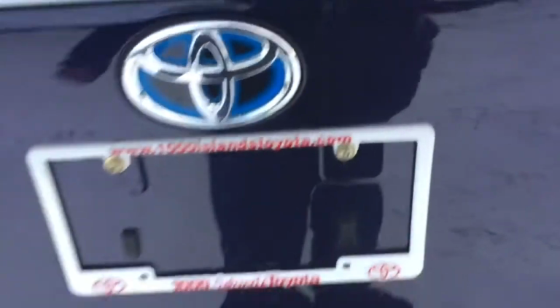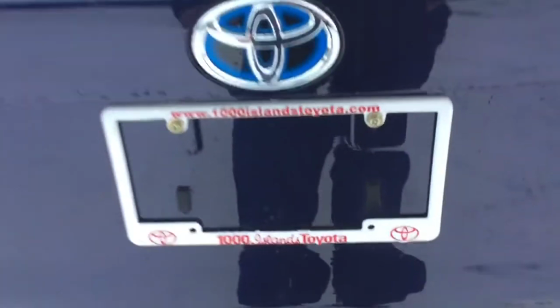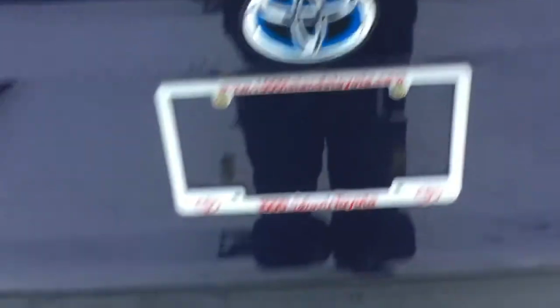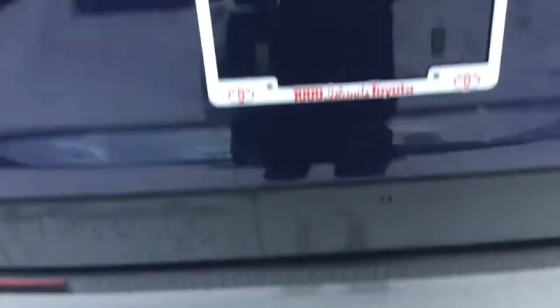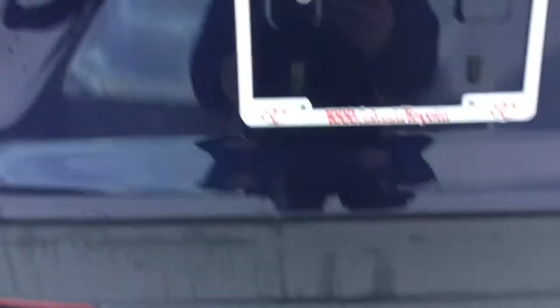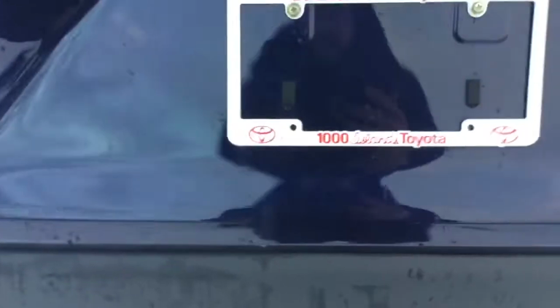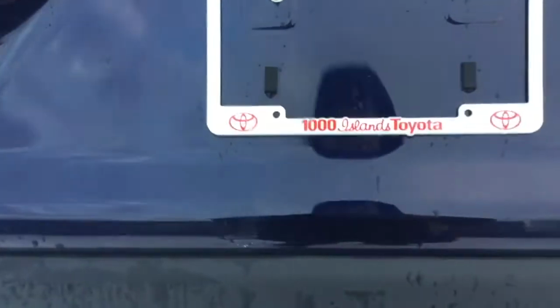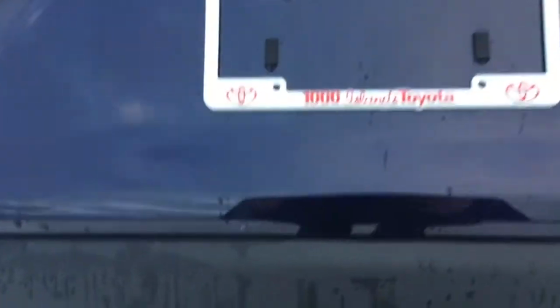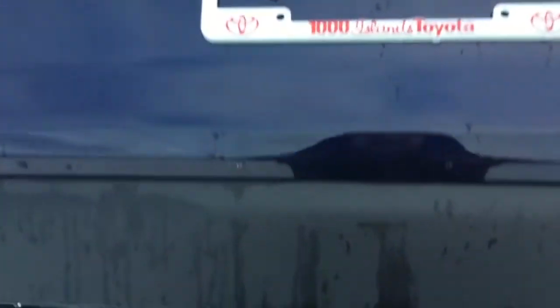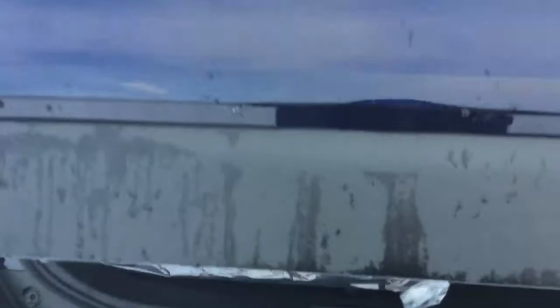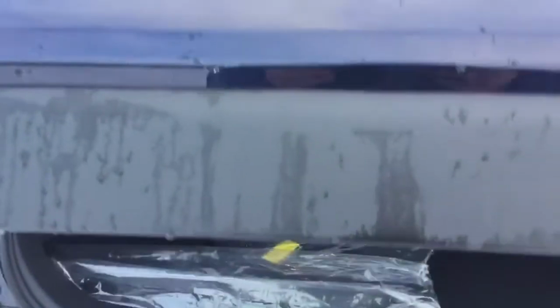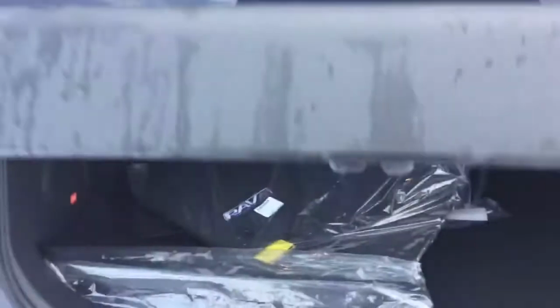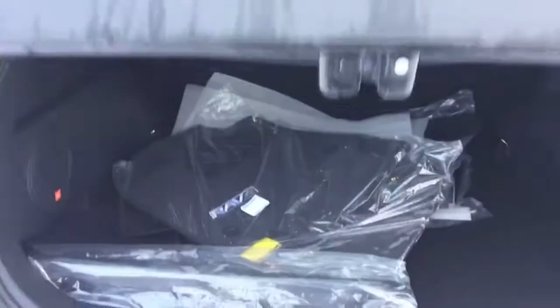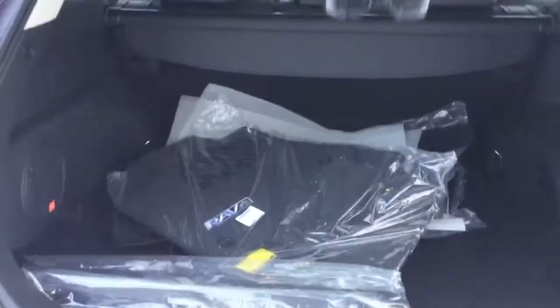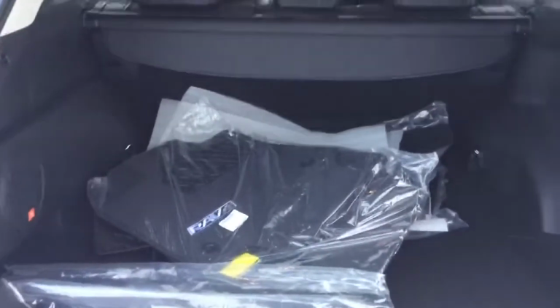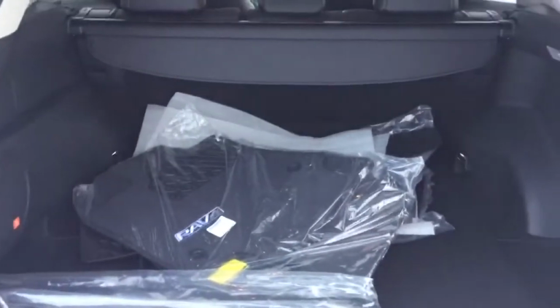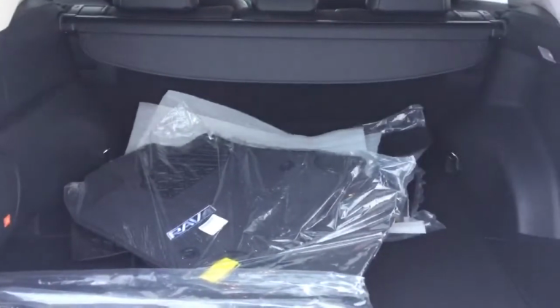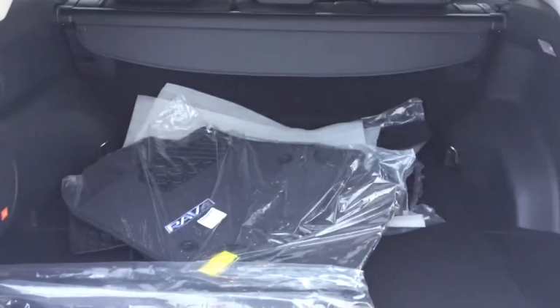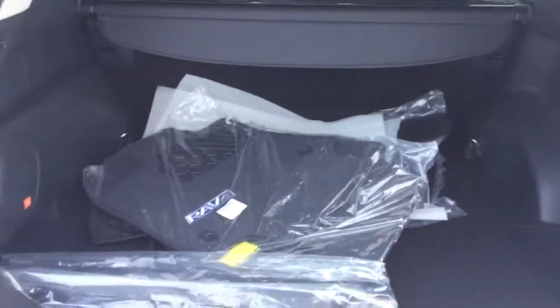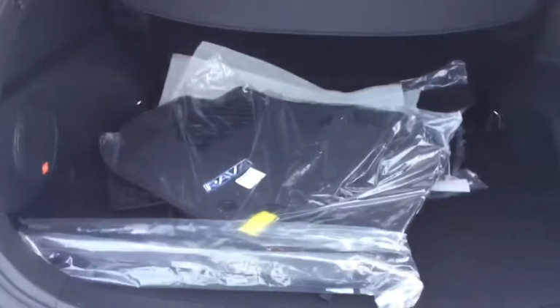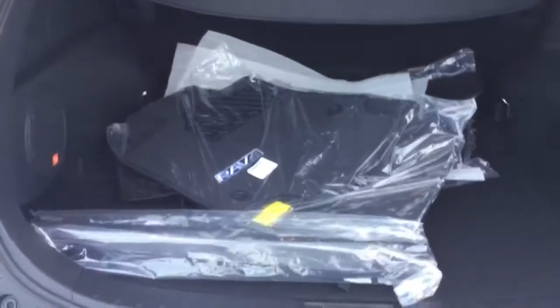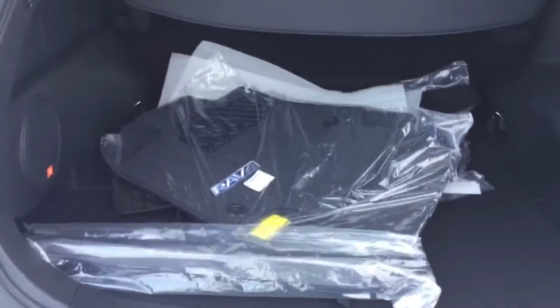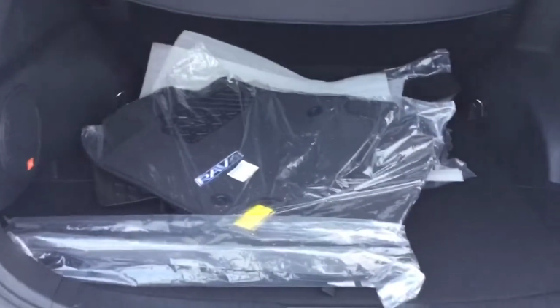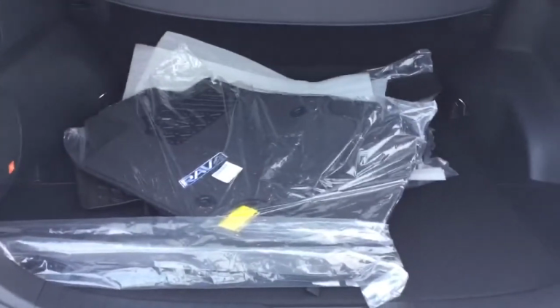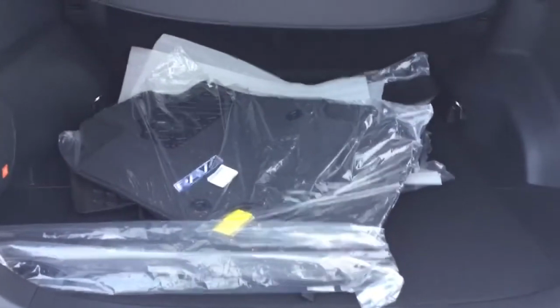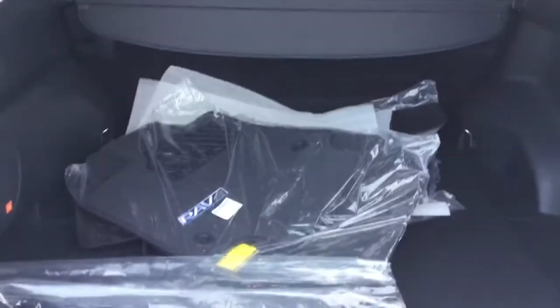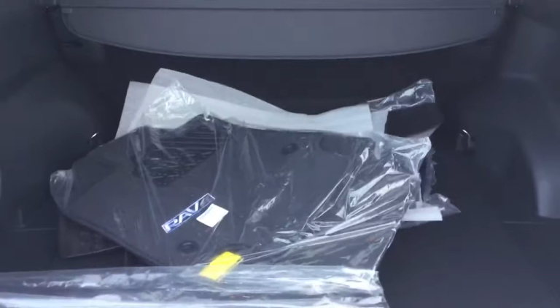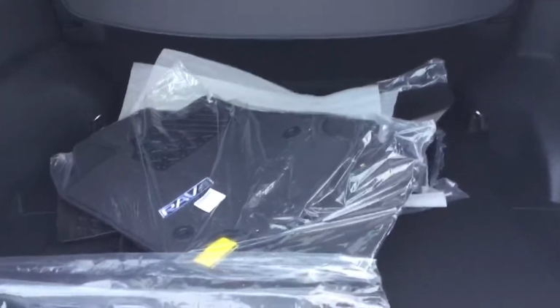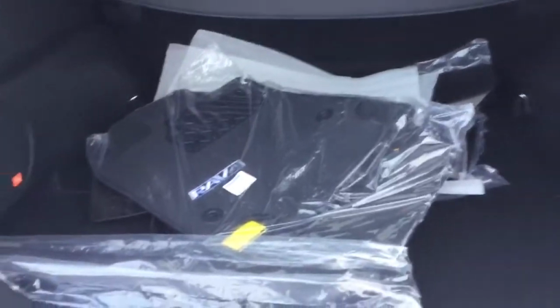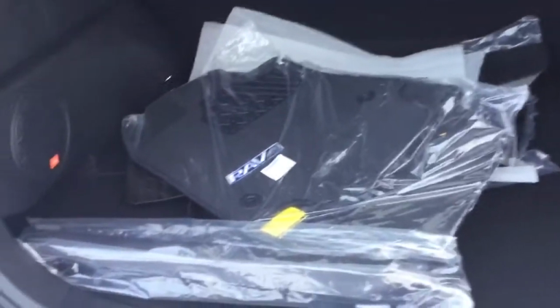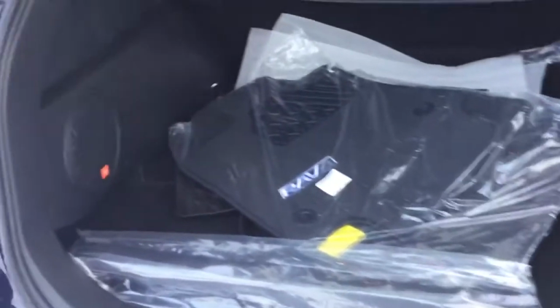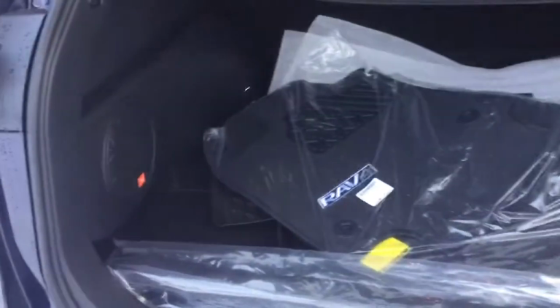Here we have the power liftgate, which also comes with a kick sensor, which is really nice. So if your hands are full, just put your foot underneath the bumper there and the tailgate will open up for you.